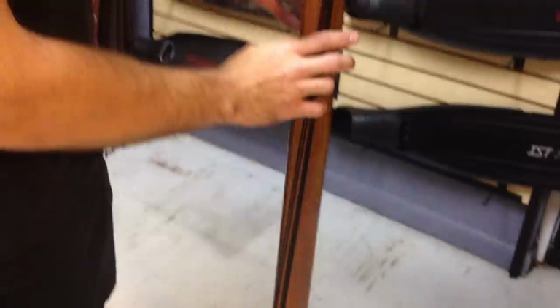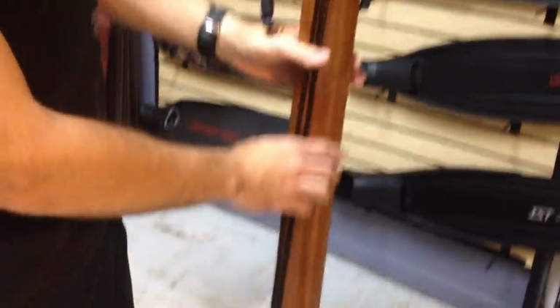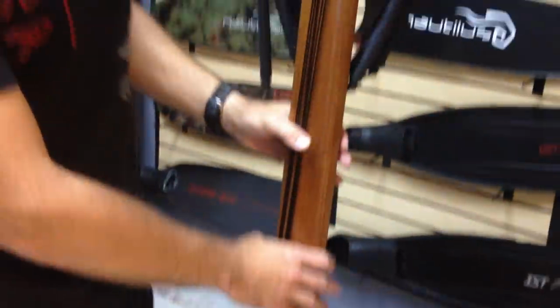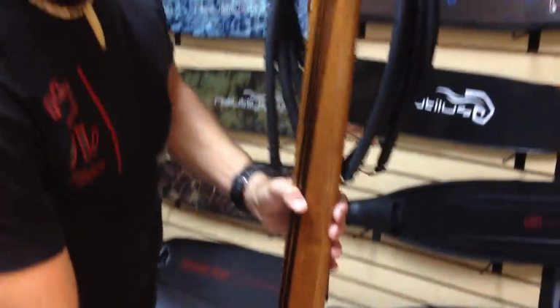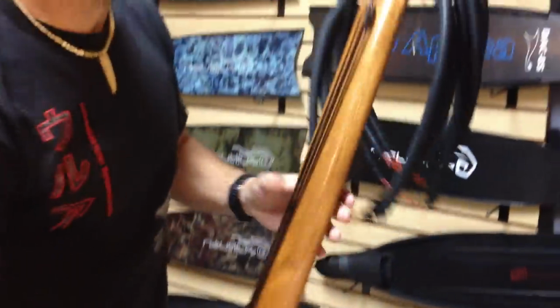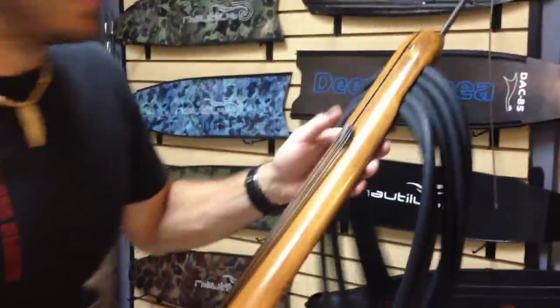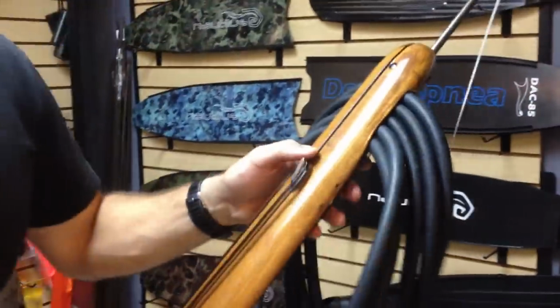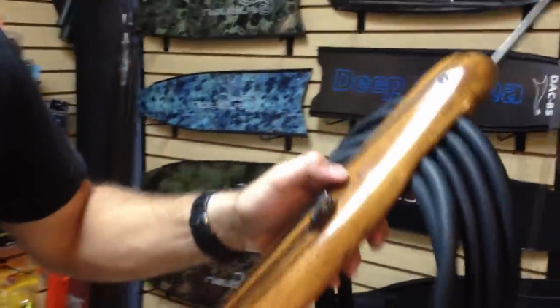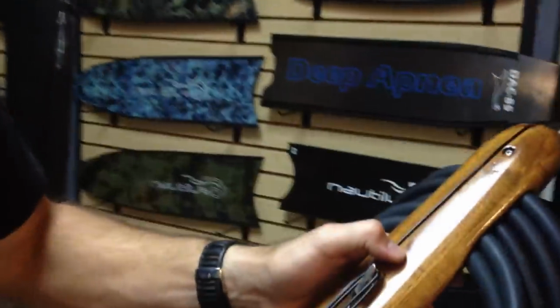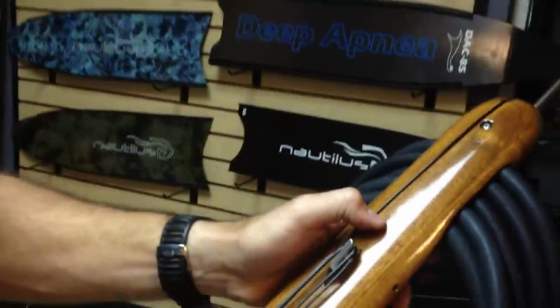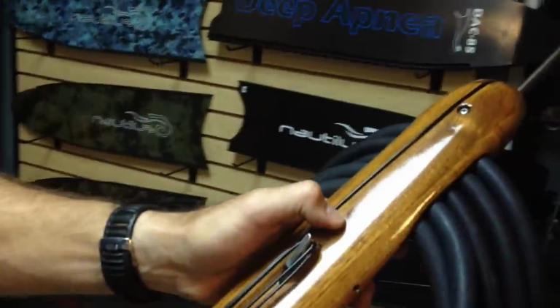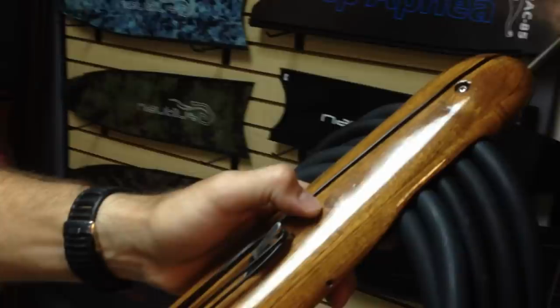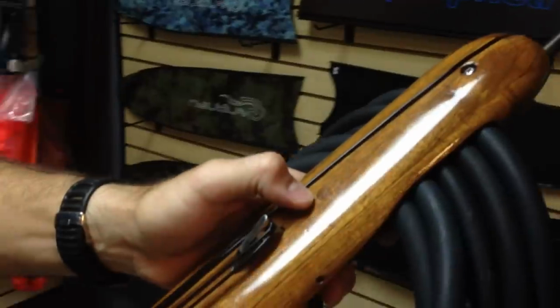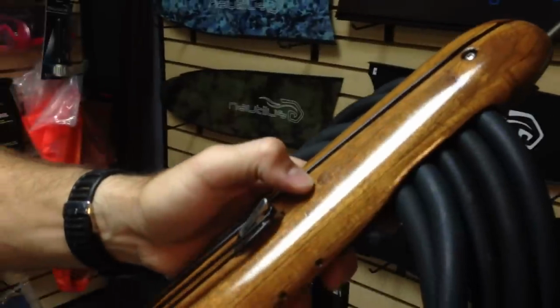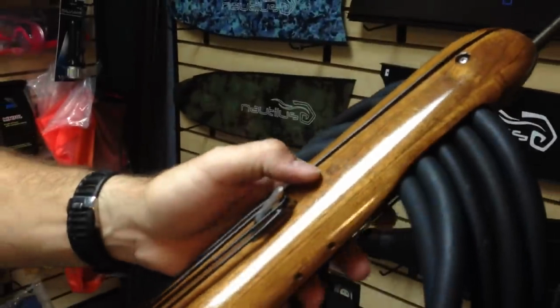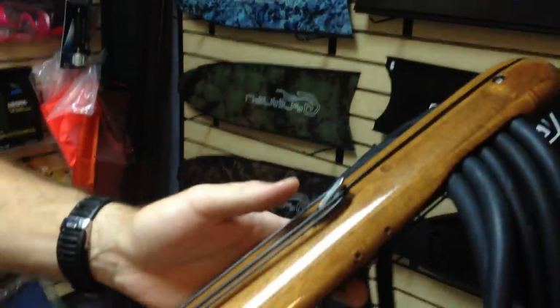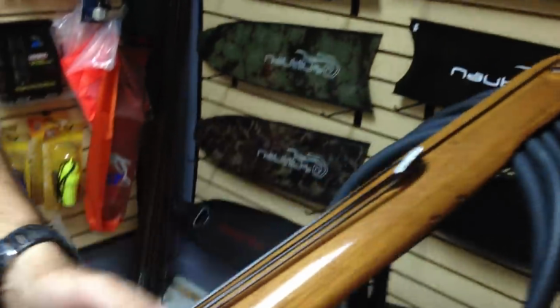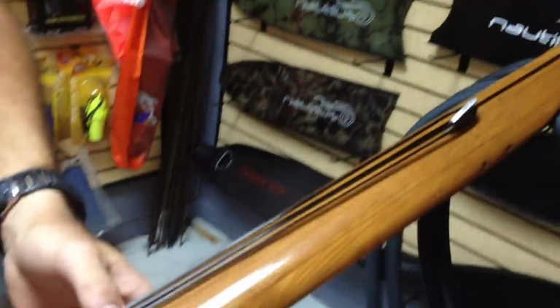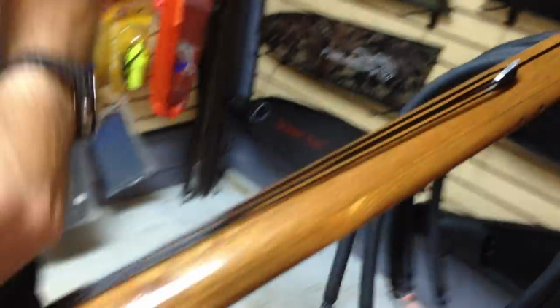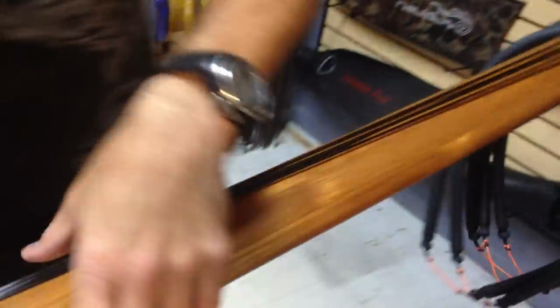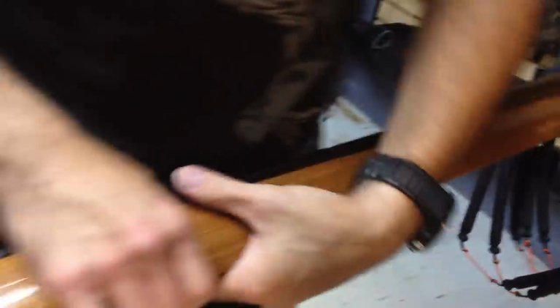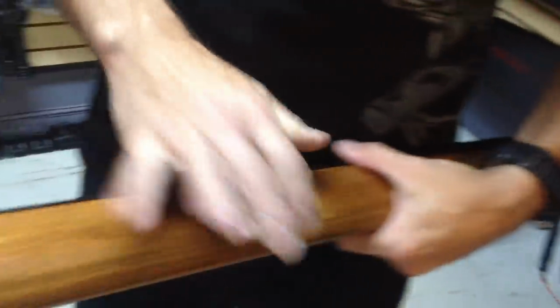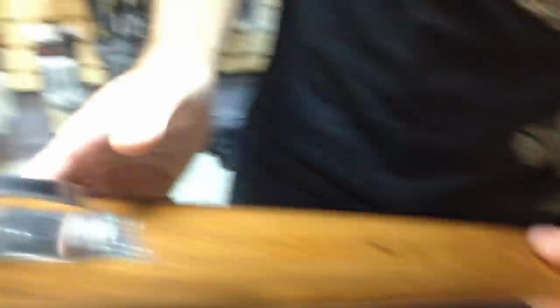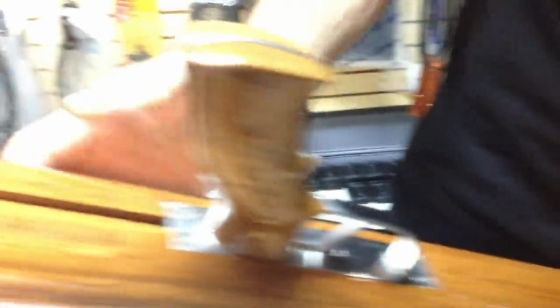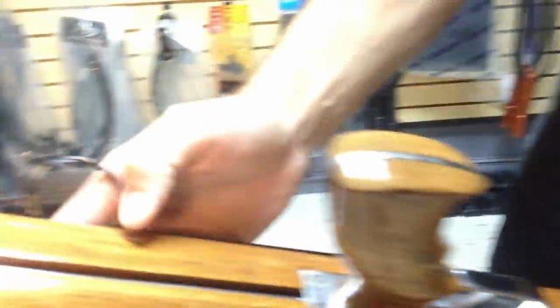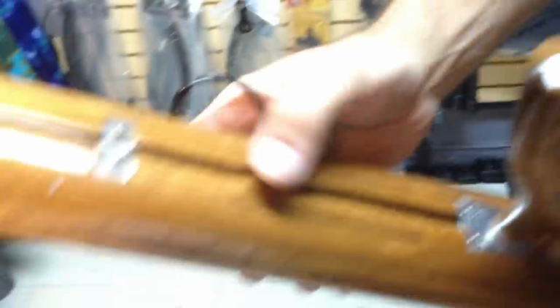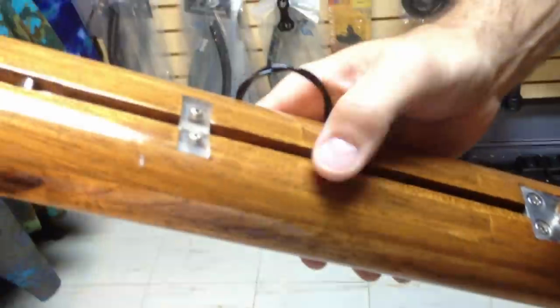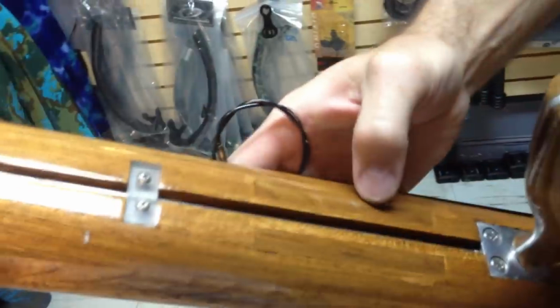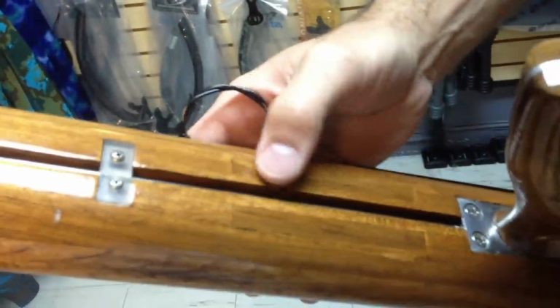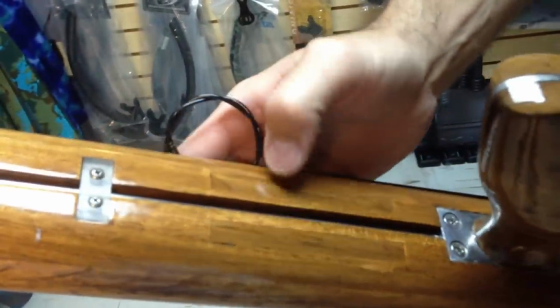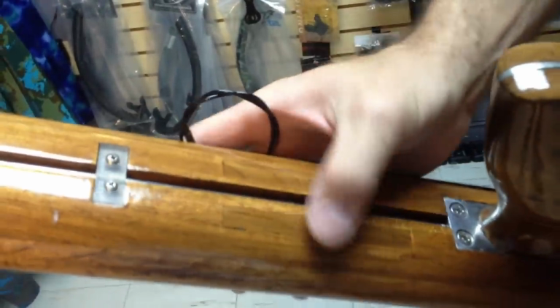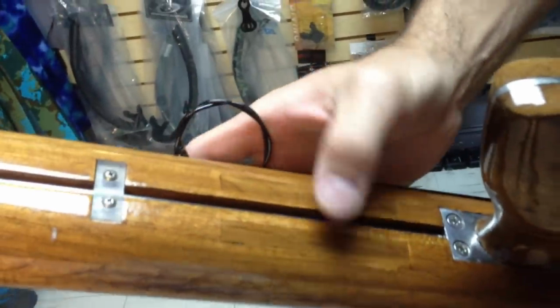There's some ballasting on this gun. There's a little ballast point here on the muzzle, and if you start working your way down the actual stock, you'll notice there's another two ballasting points back here.